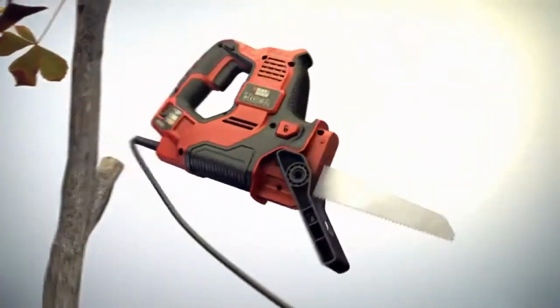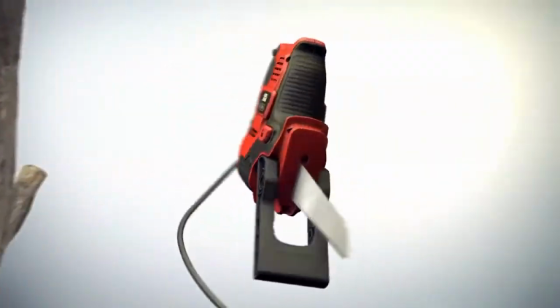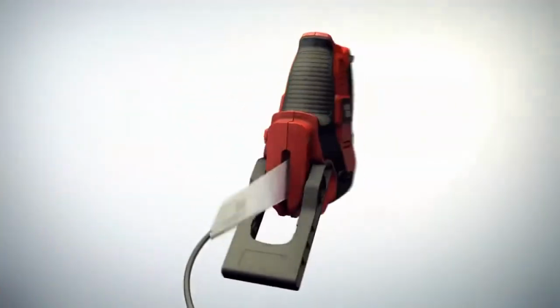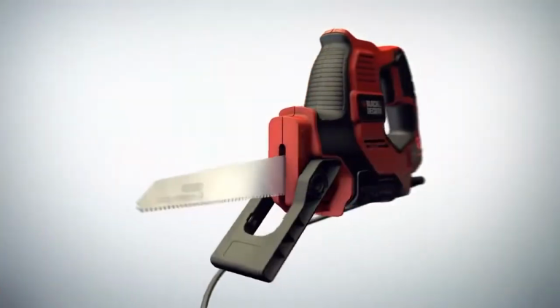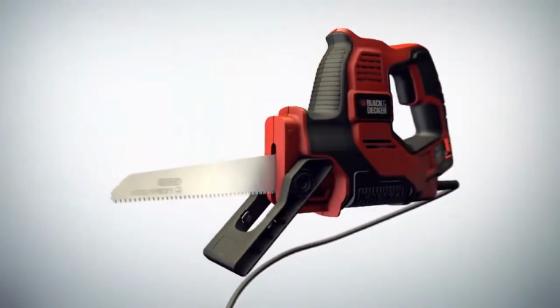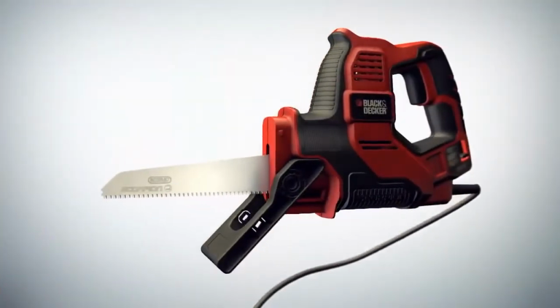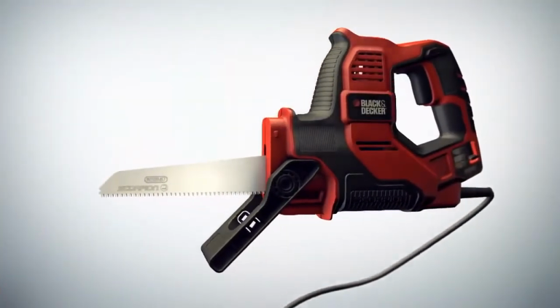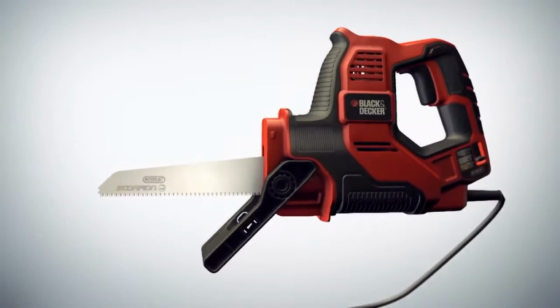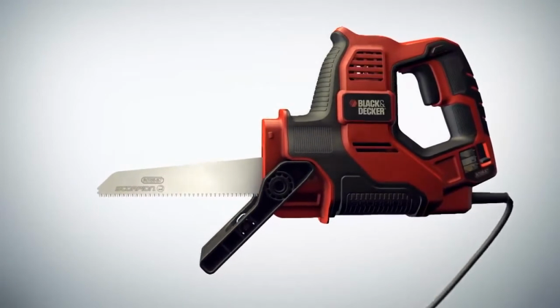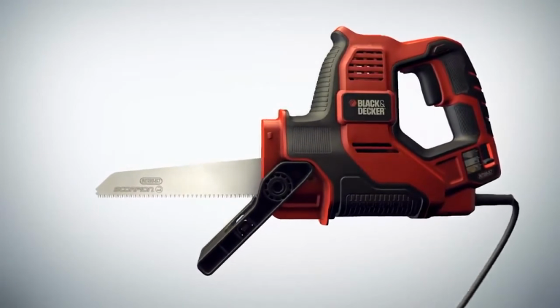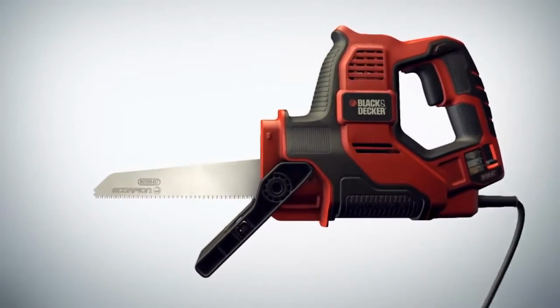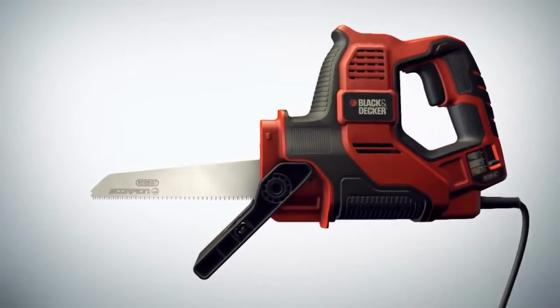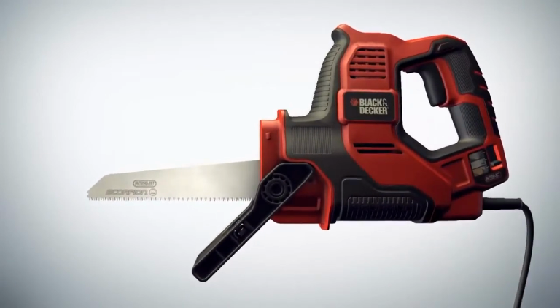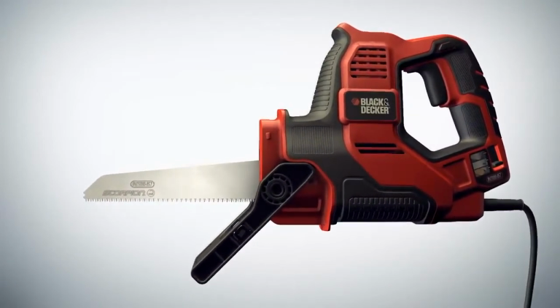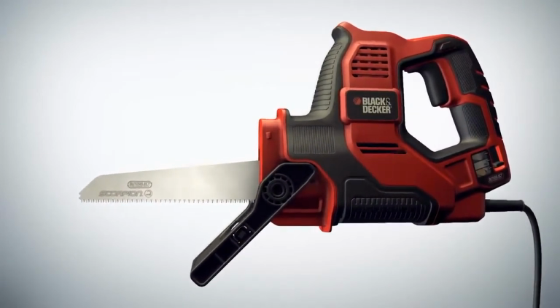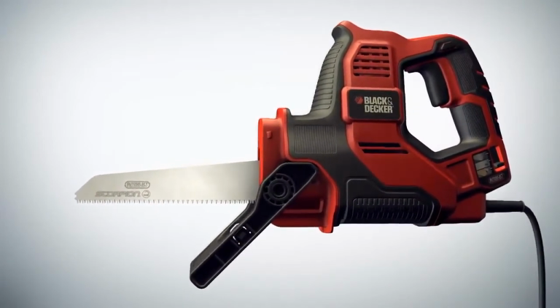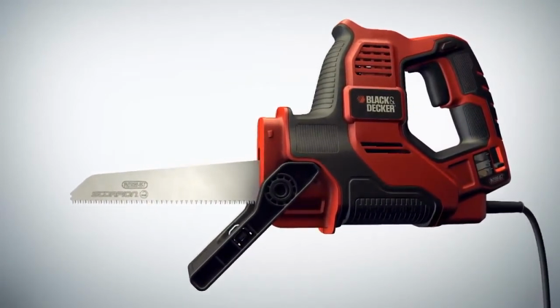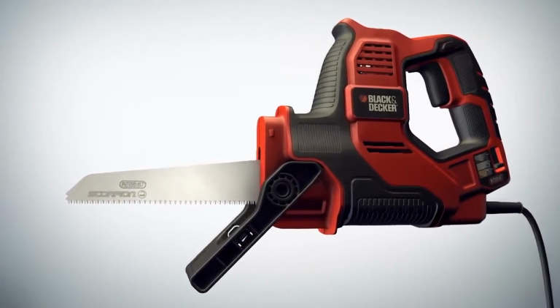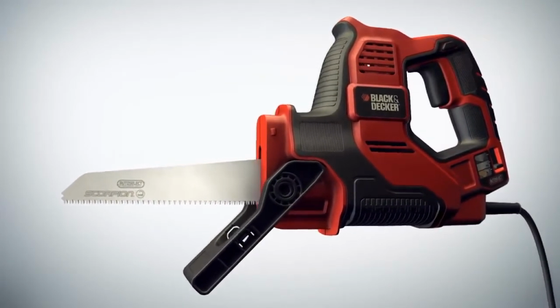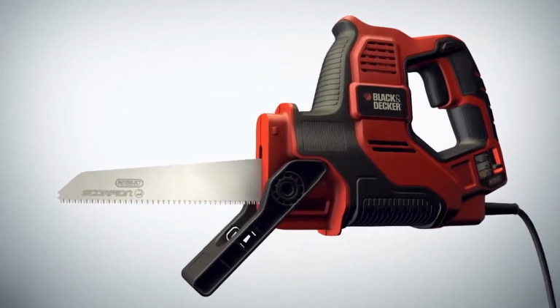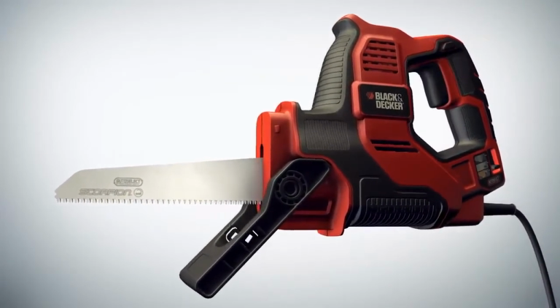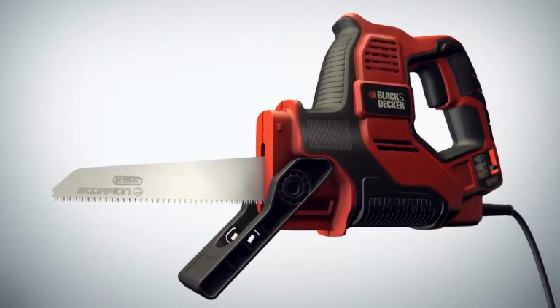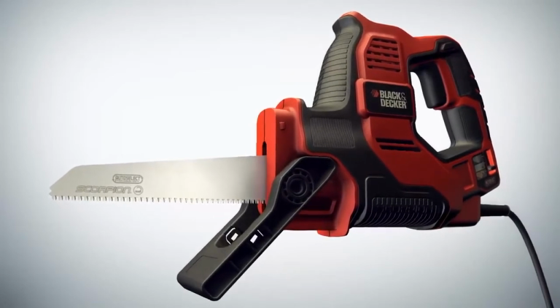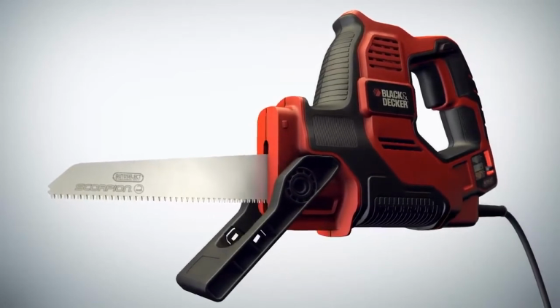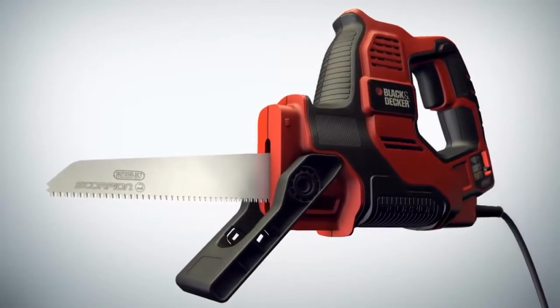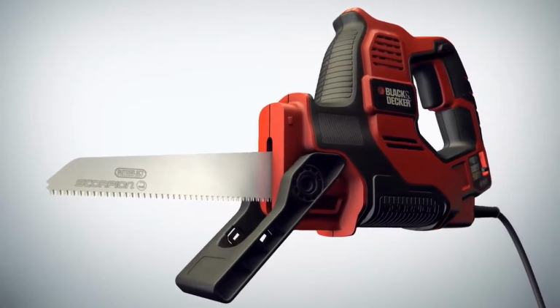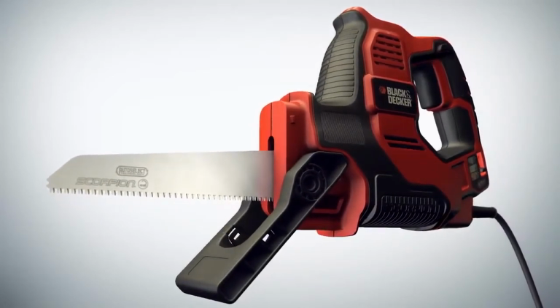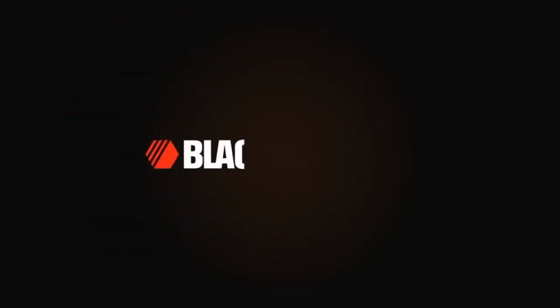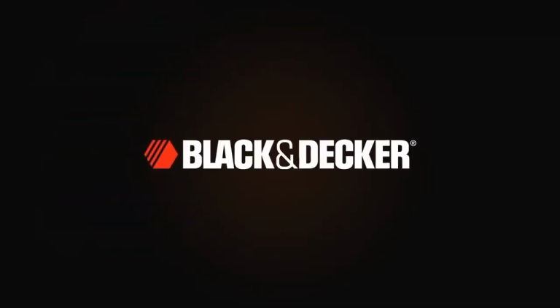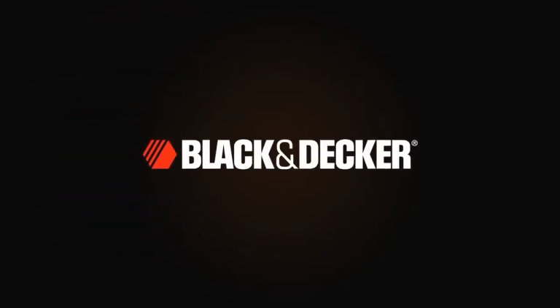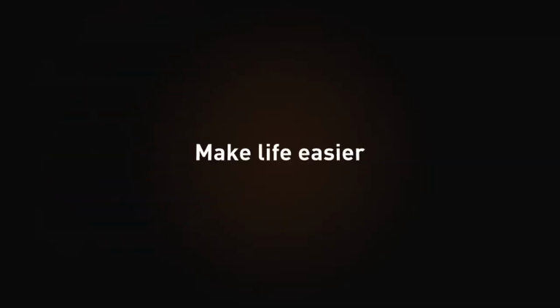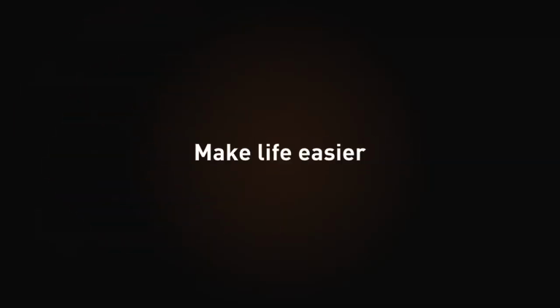The new Scorpion-powered handsaw, now with AutoSelect technology for even better results, not only cuts time and effort, it's also as versatile as your imagination. Black & Decker. Make life easier.